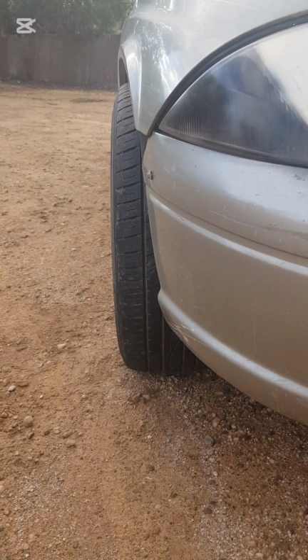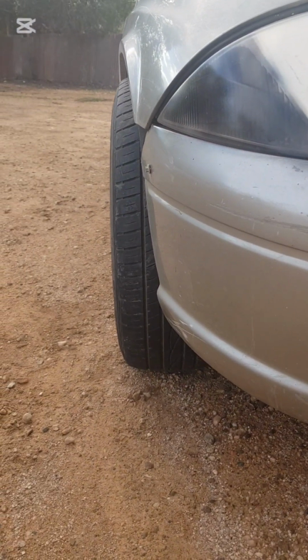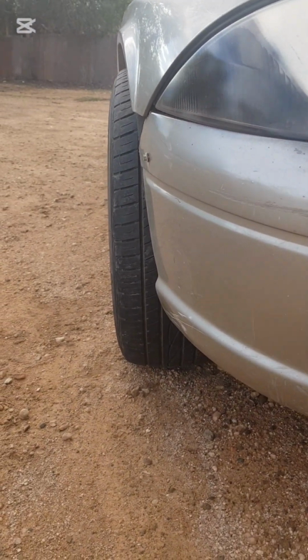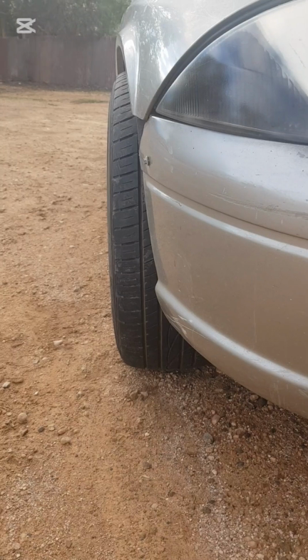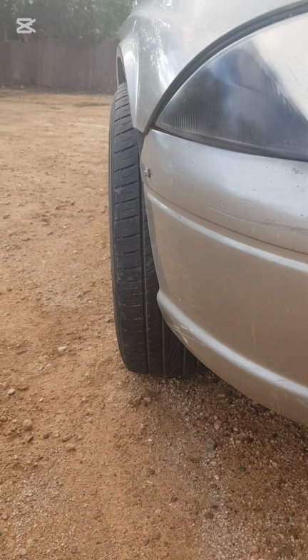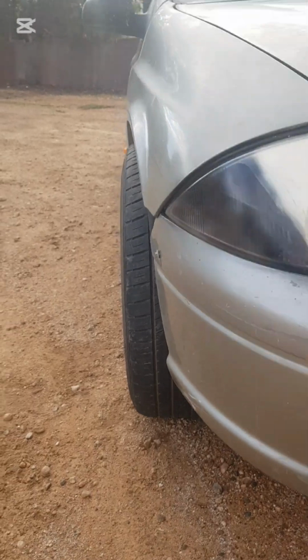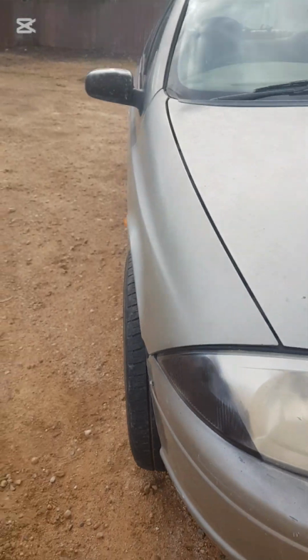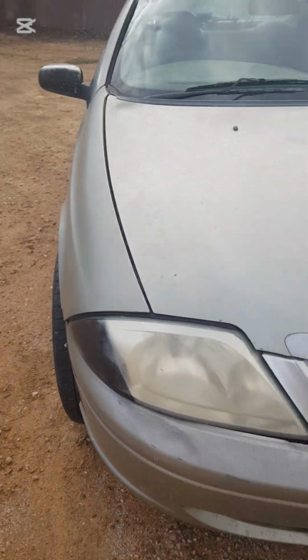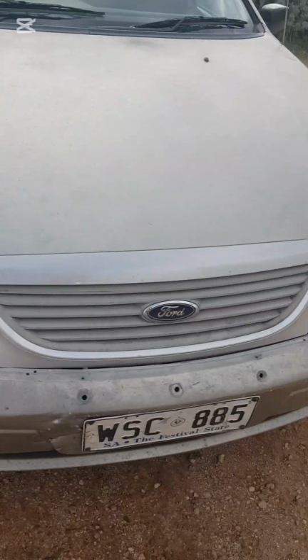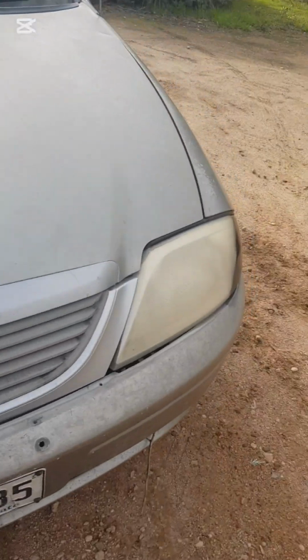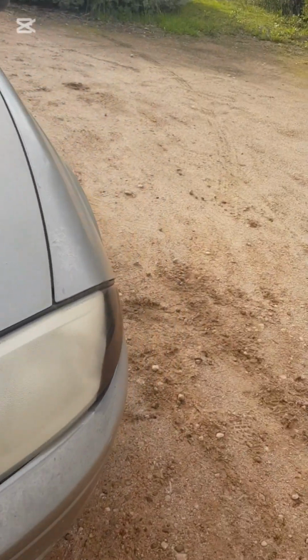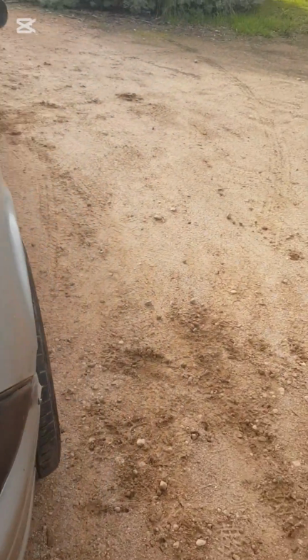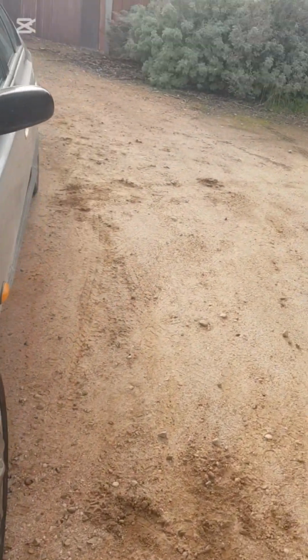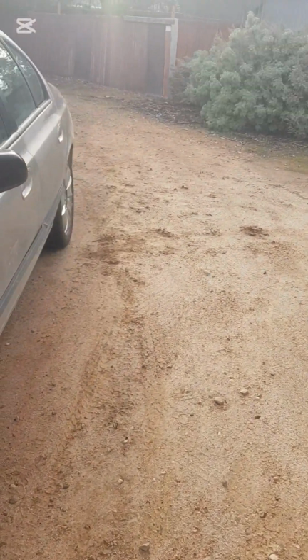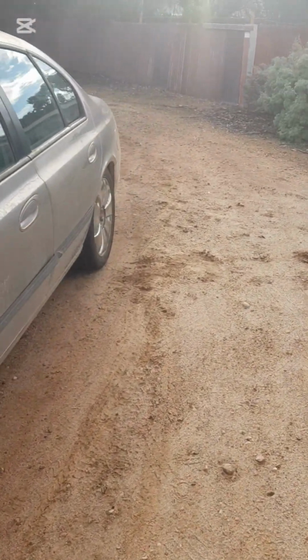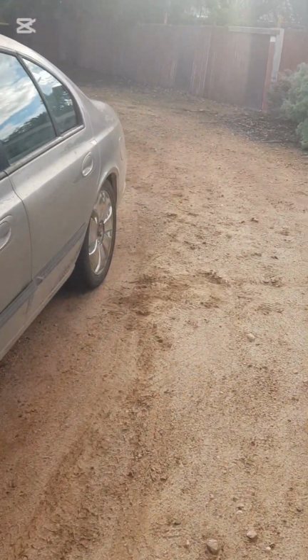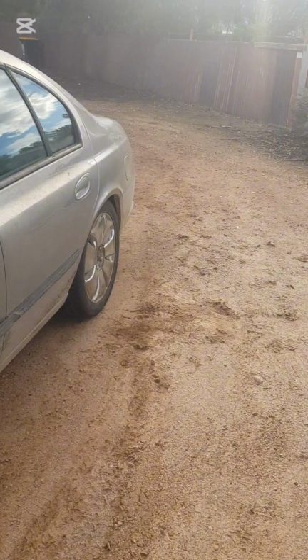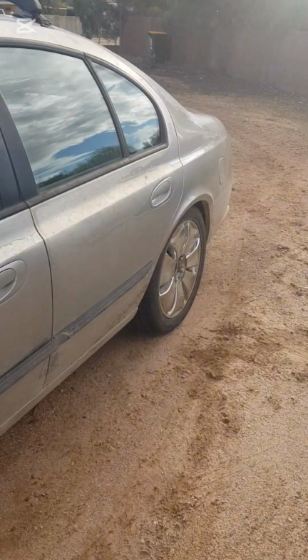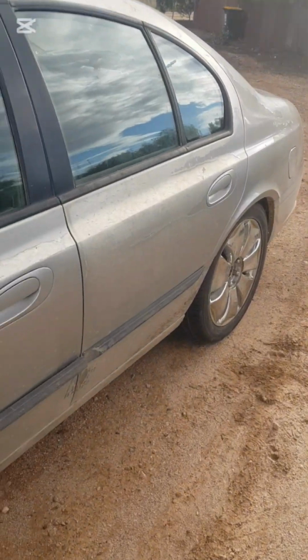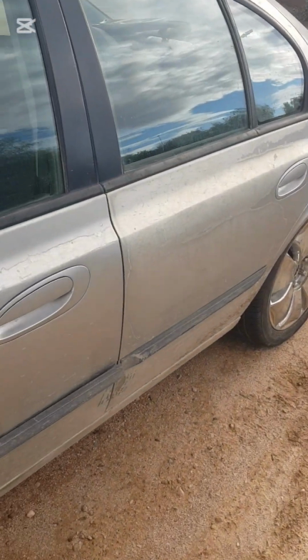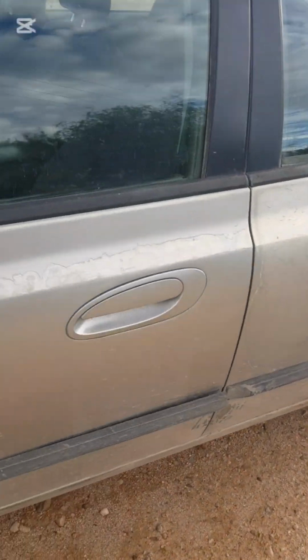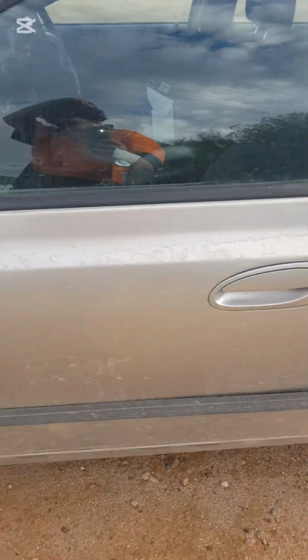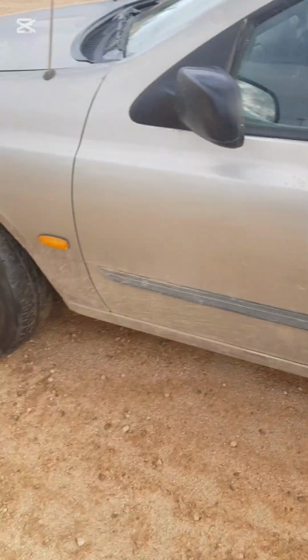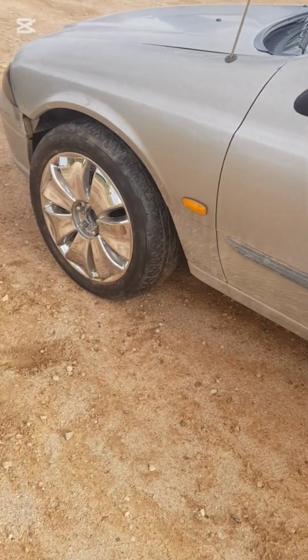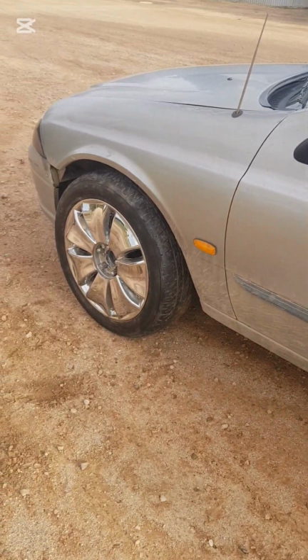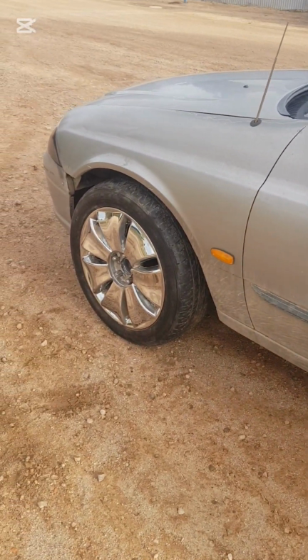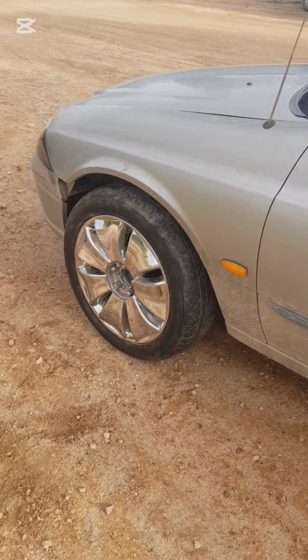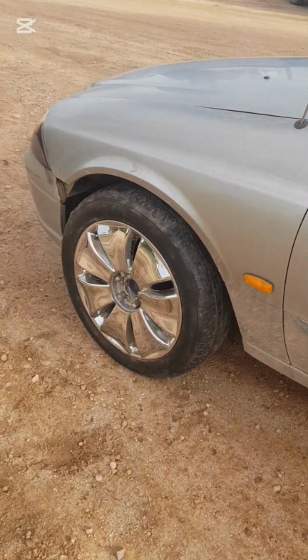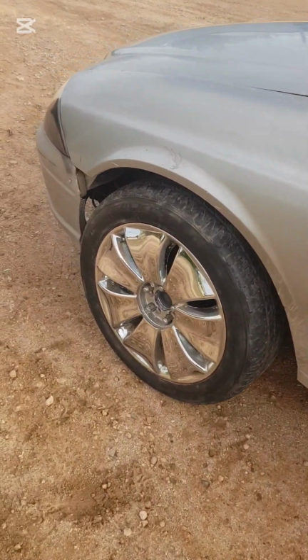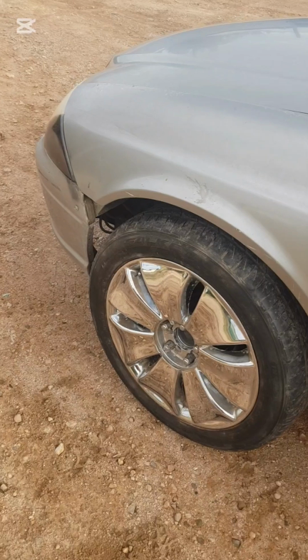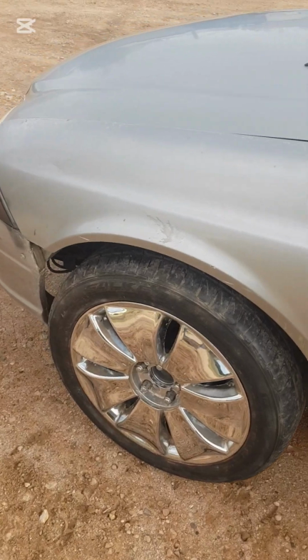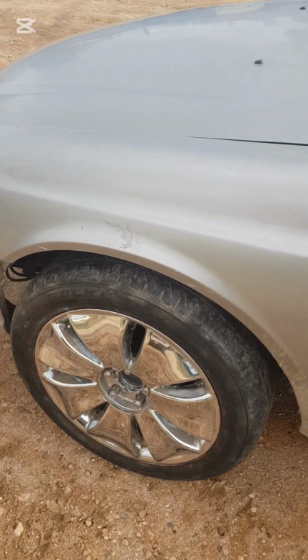Damn, that pokes out a bit compared to the rear. Fits nice in the rear with the slim tires. But at the front it just hits the gate tower.